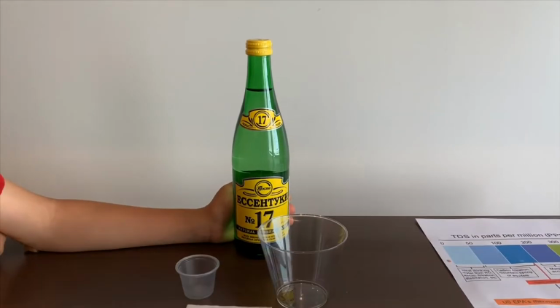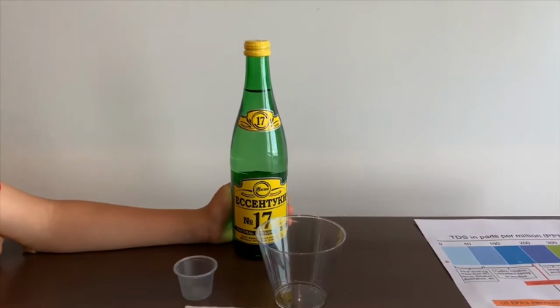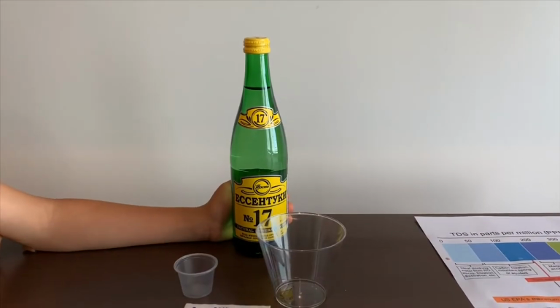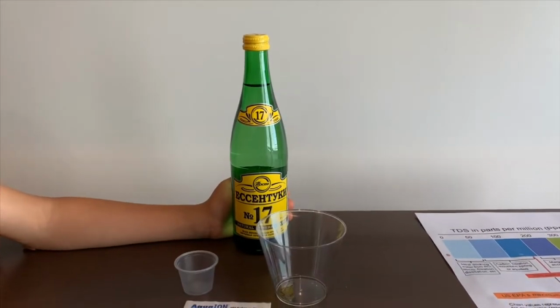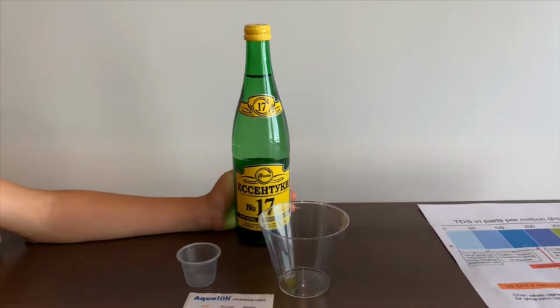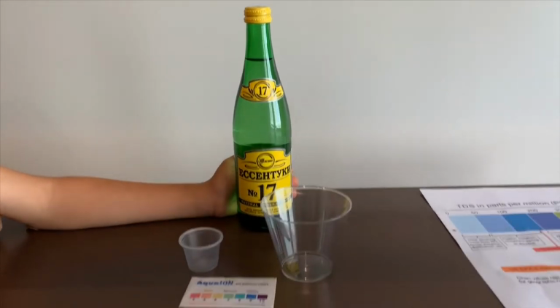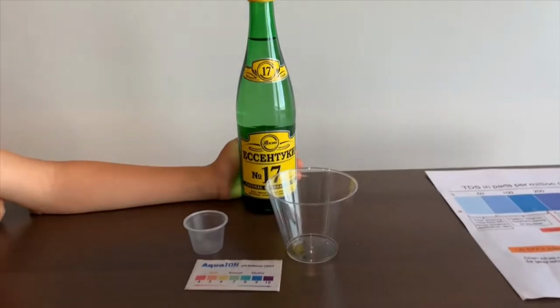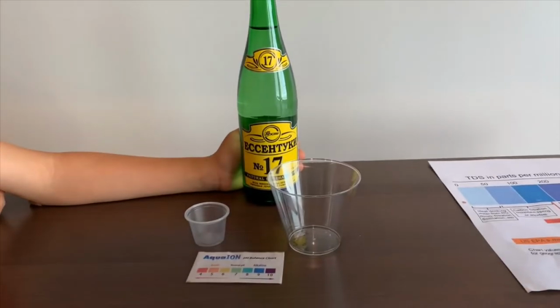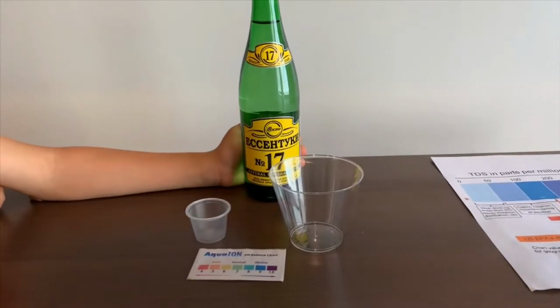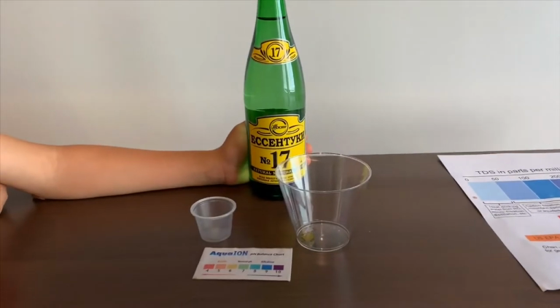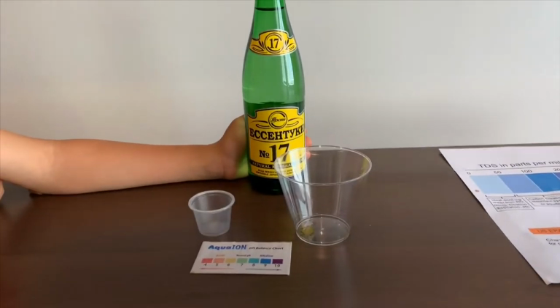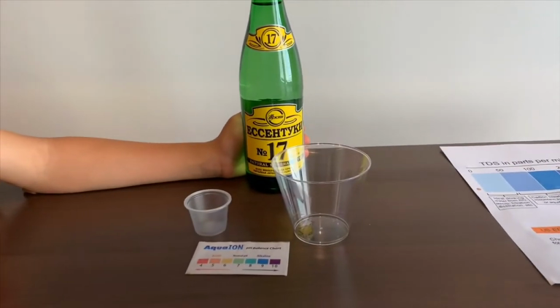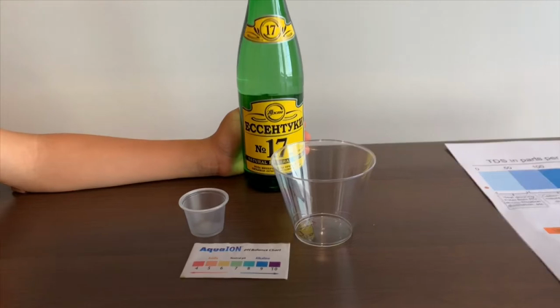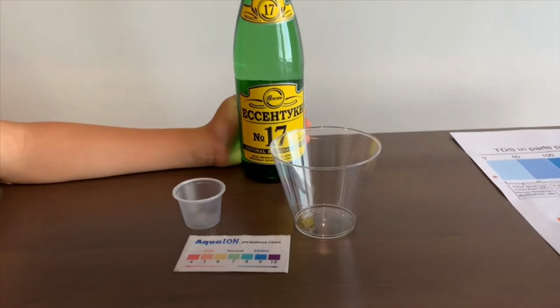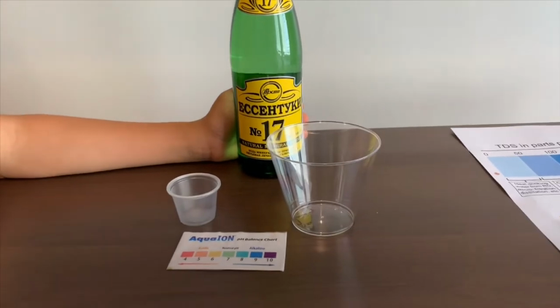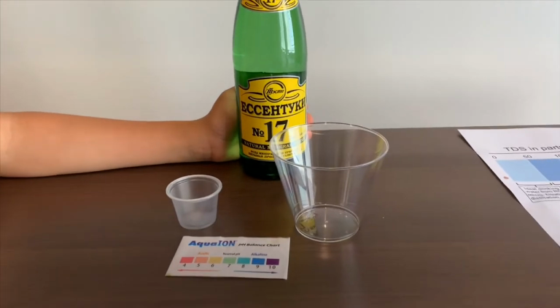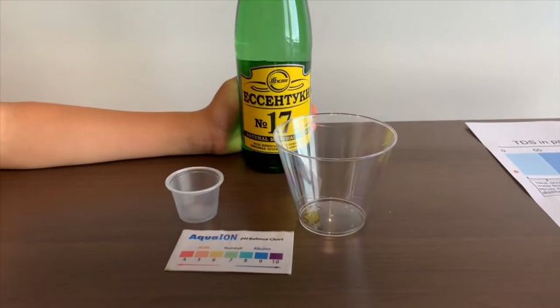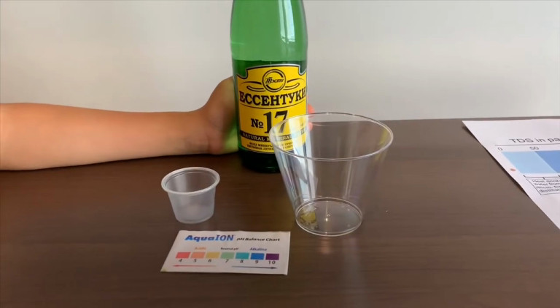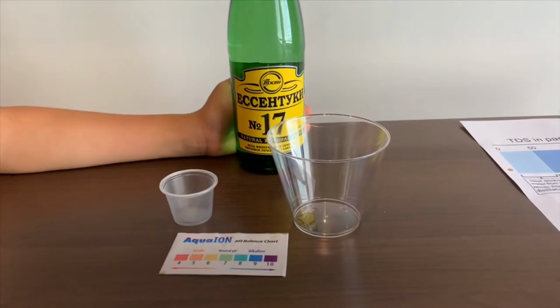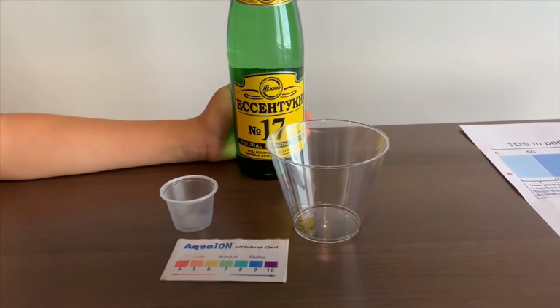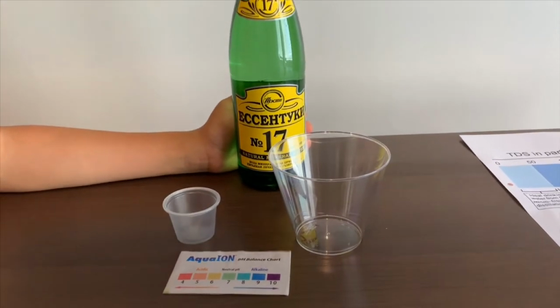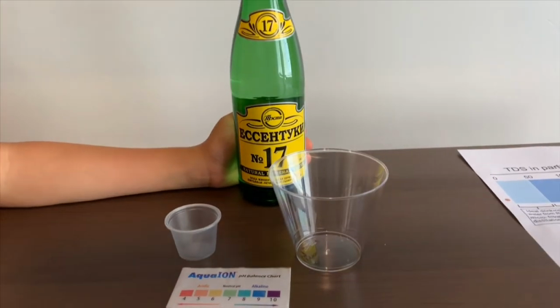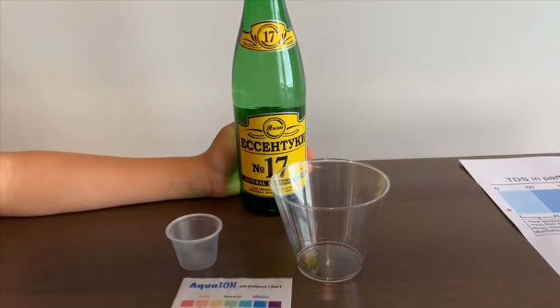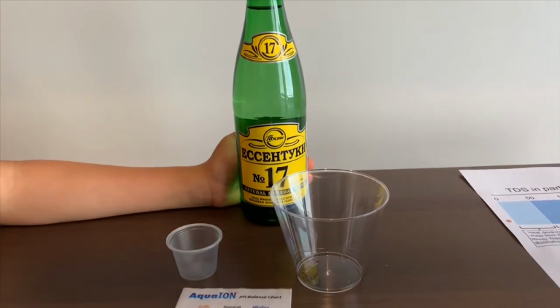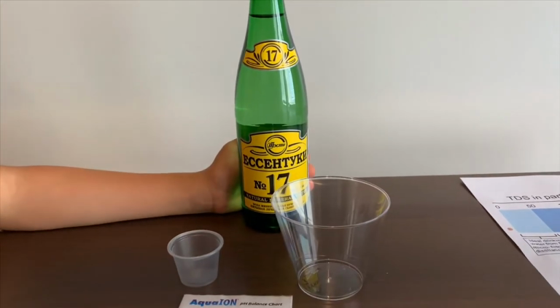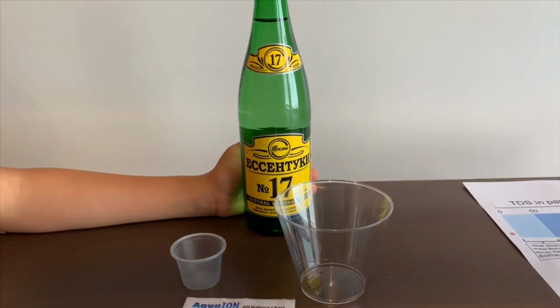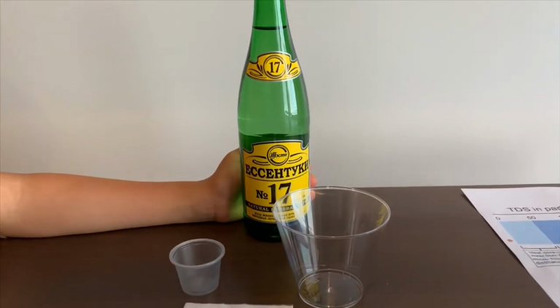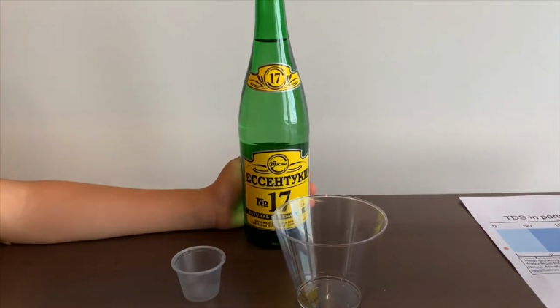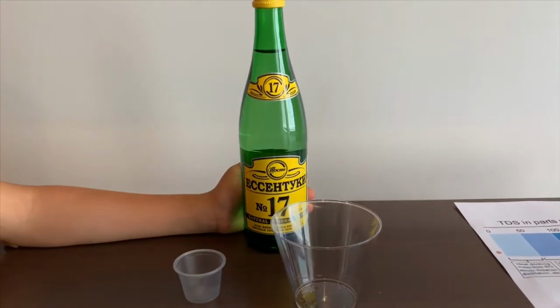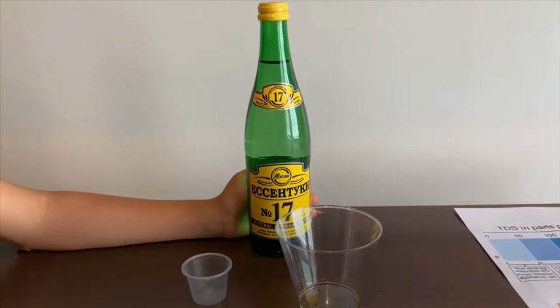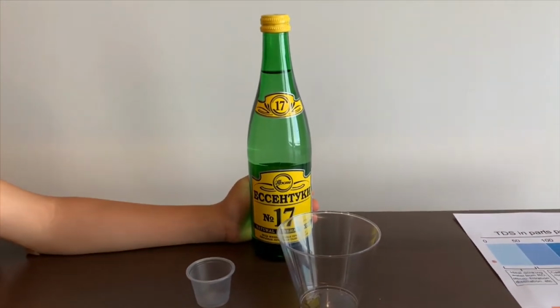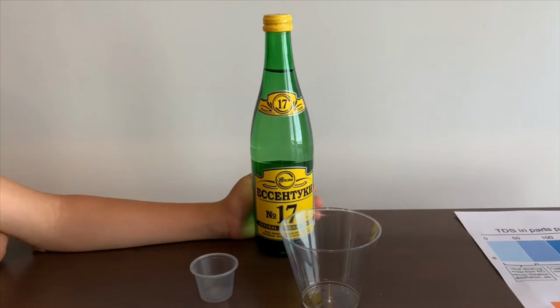This is a Sintuki natural mineral water. It costs $1.29 and it's sourced from Russia. Let's test the pH and TDS levels.